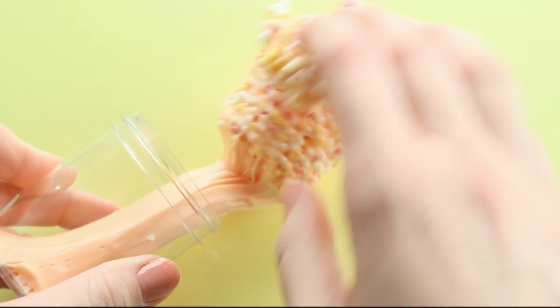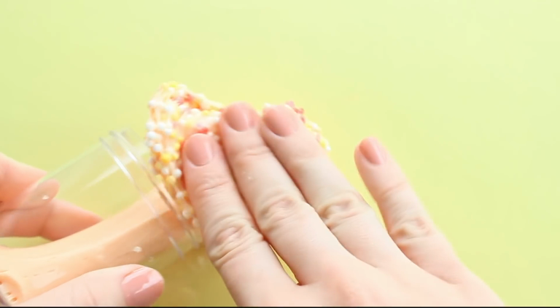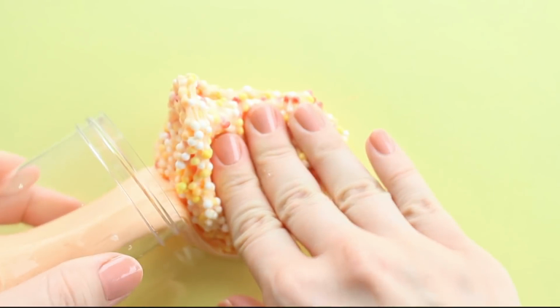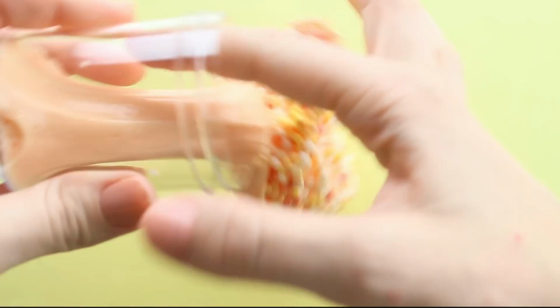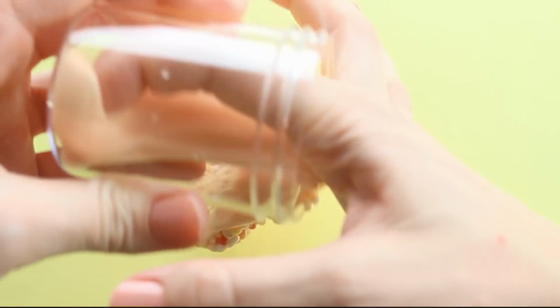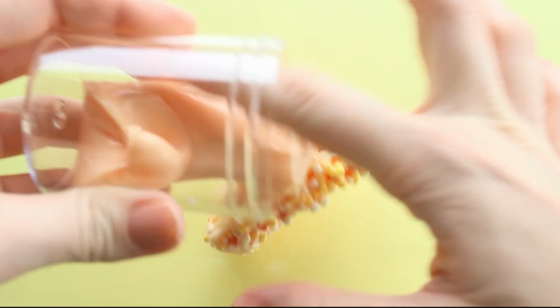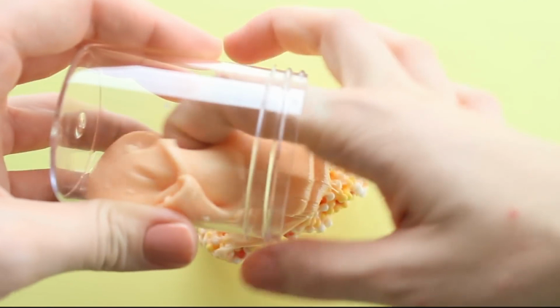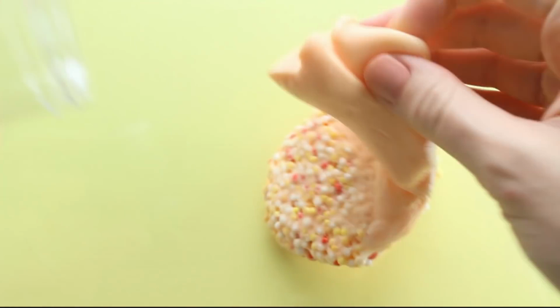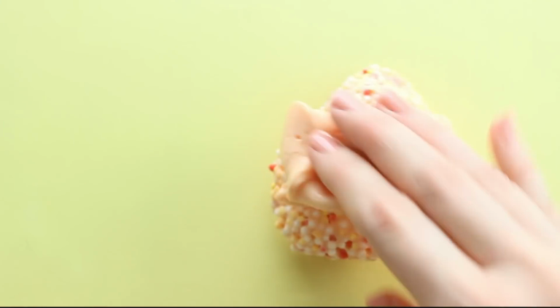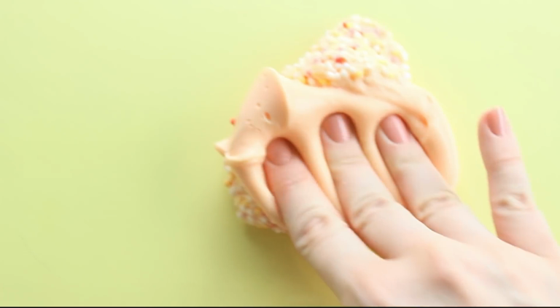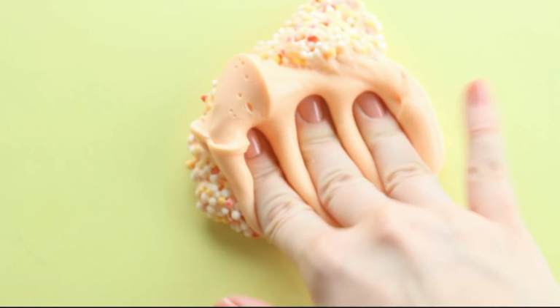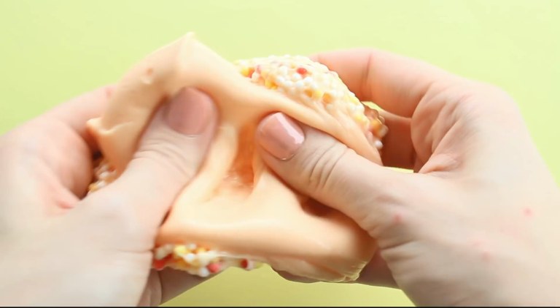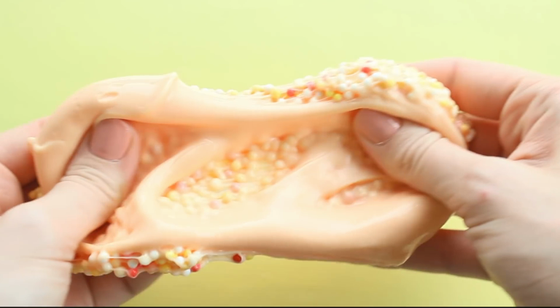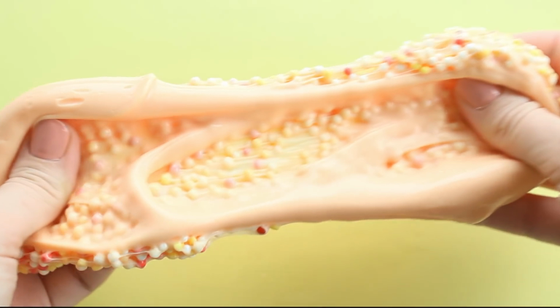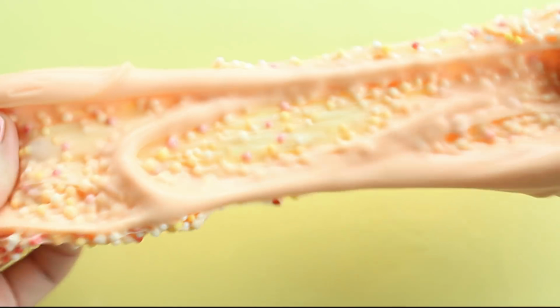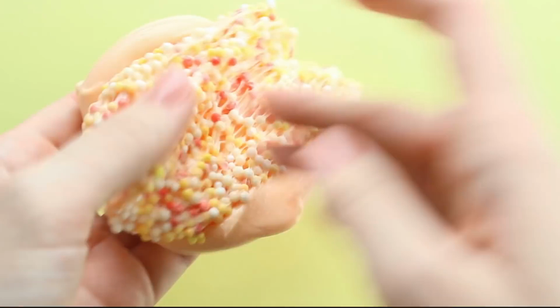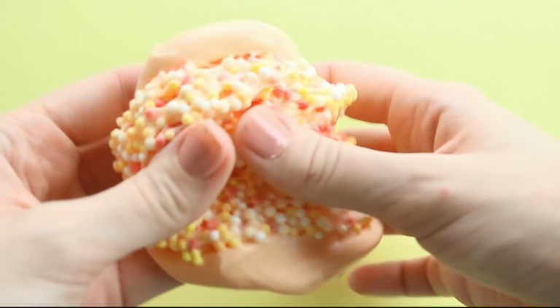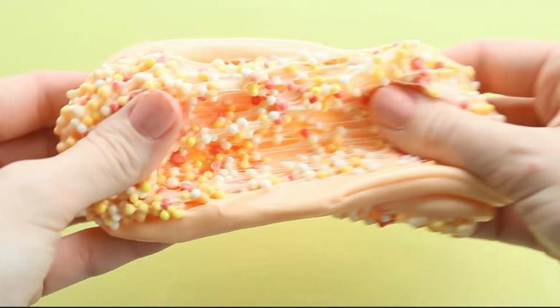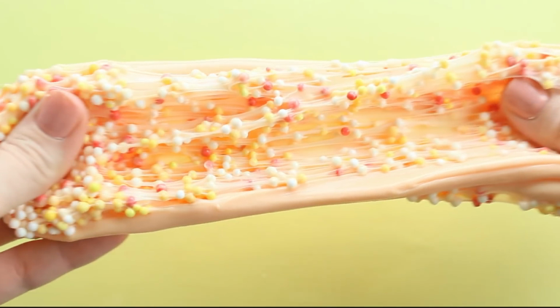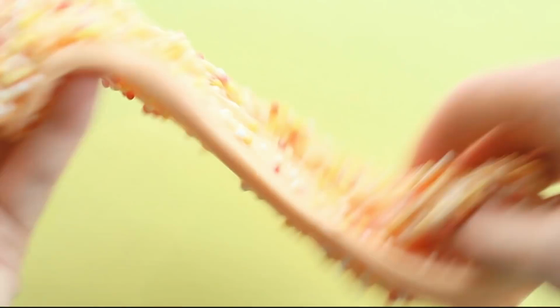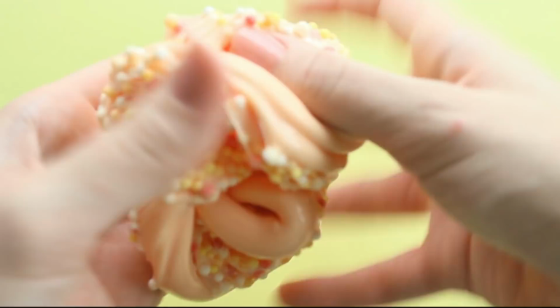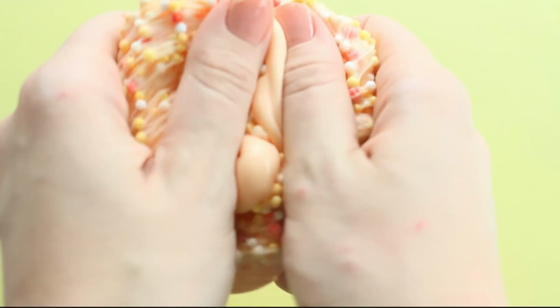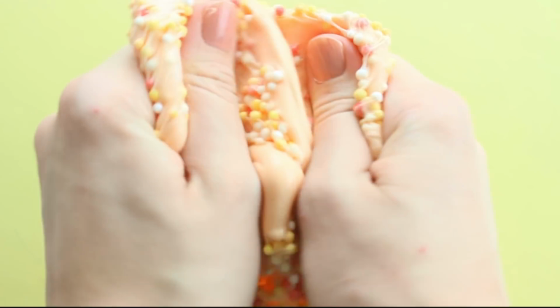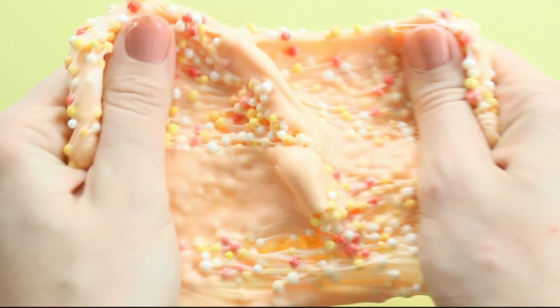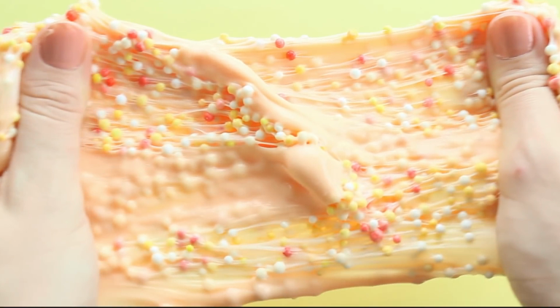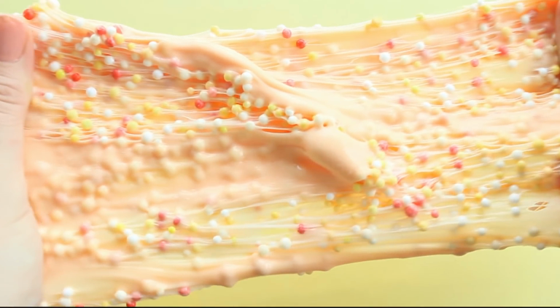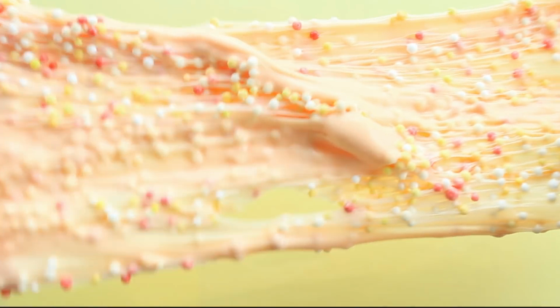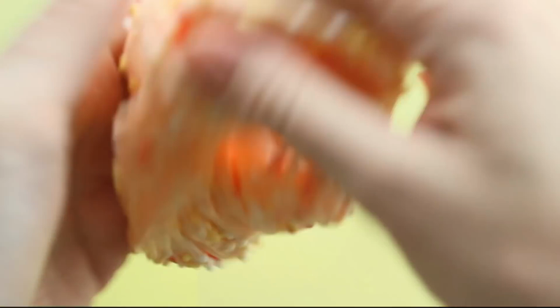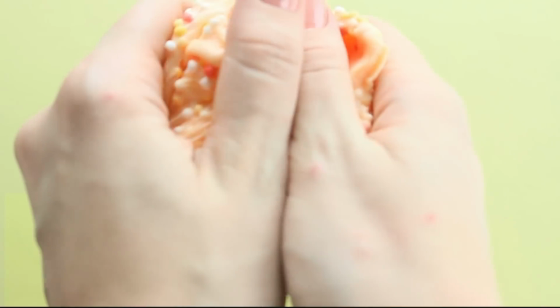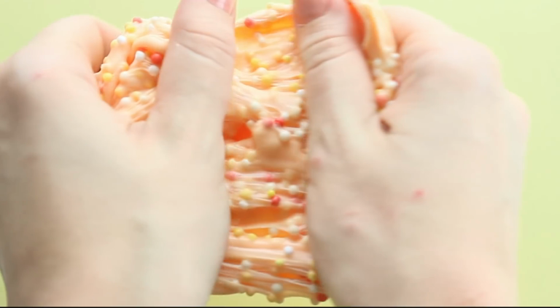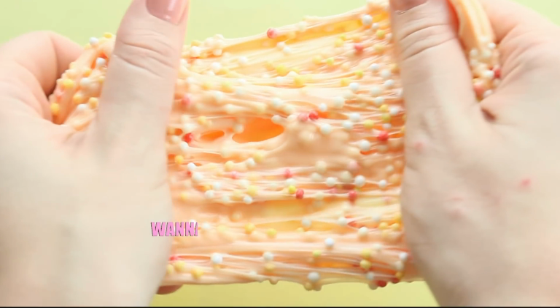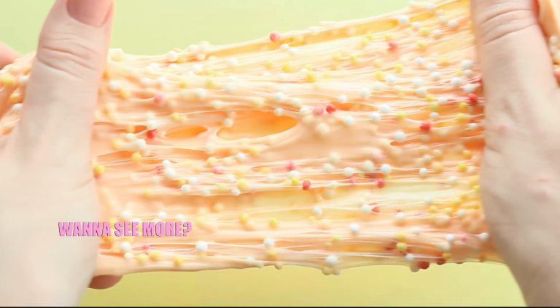And then we have Autumn Leaves, which is a full floam with the colors of falling leaves. The smell is kind of like when you're out camping and you have a fire — so it's very woodsy with a smoky smell. So good.